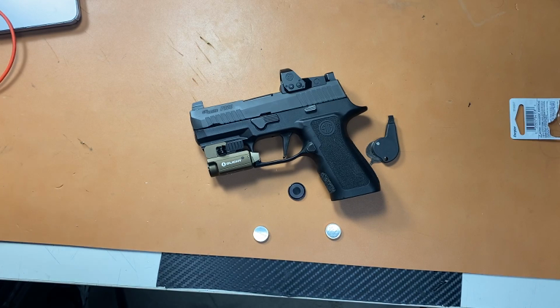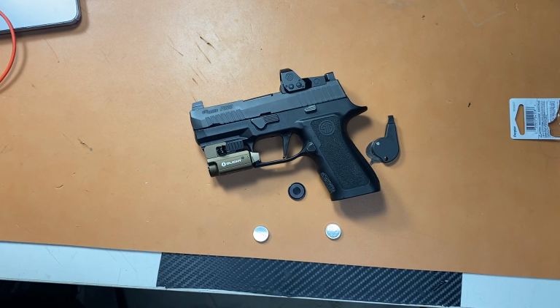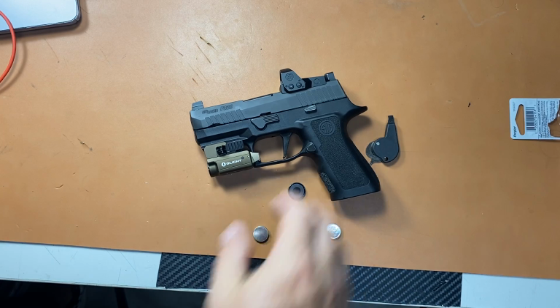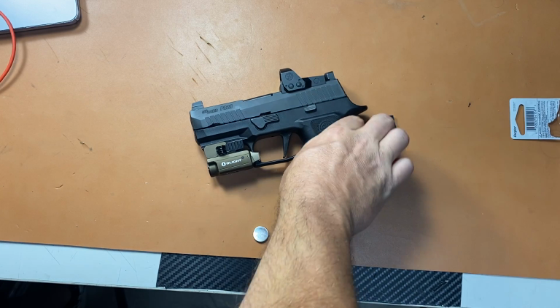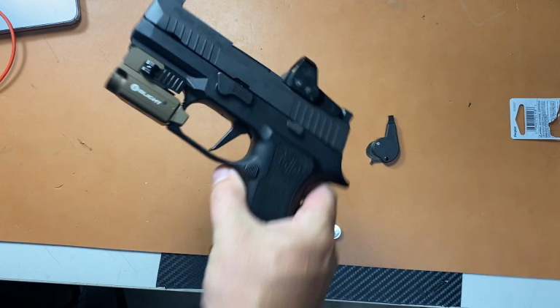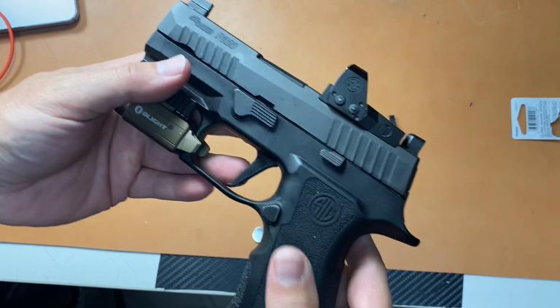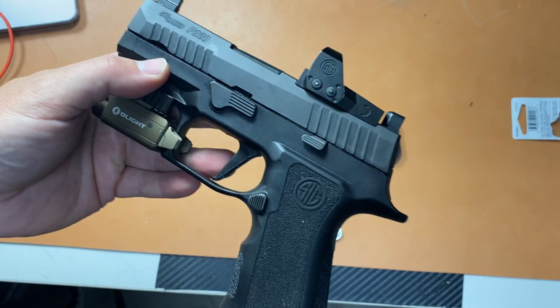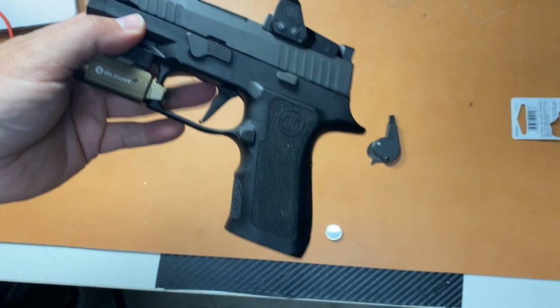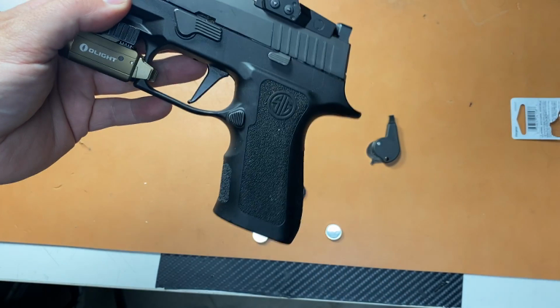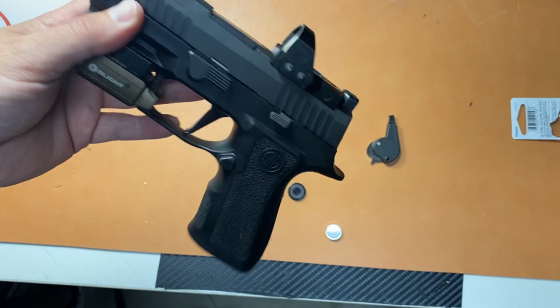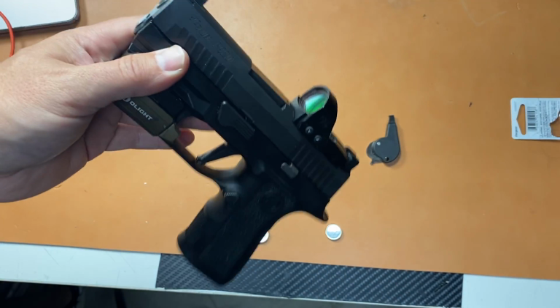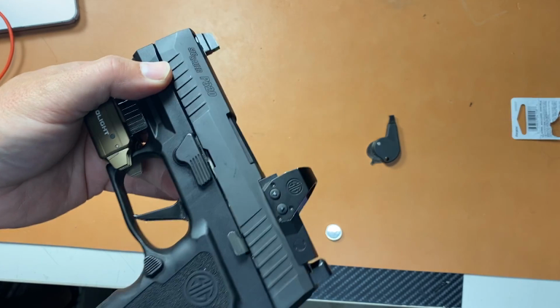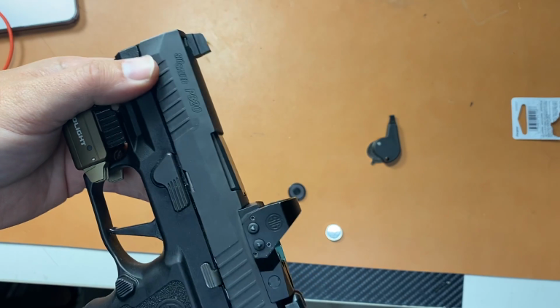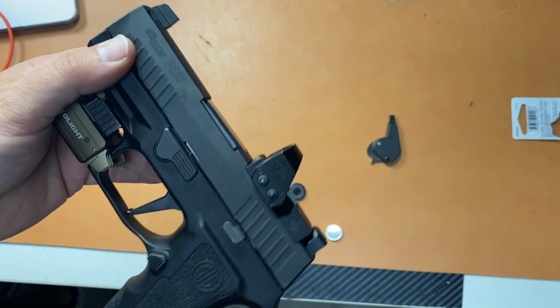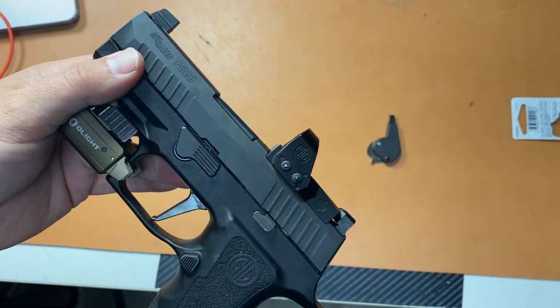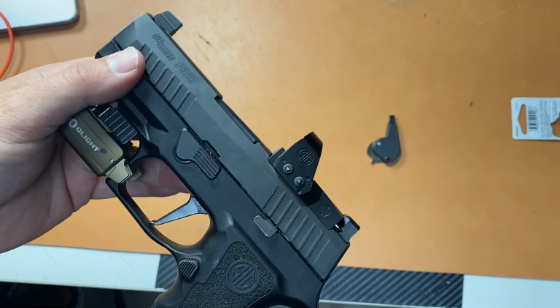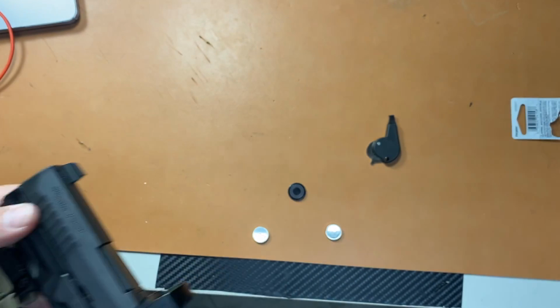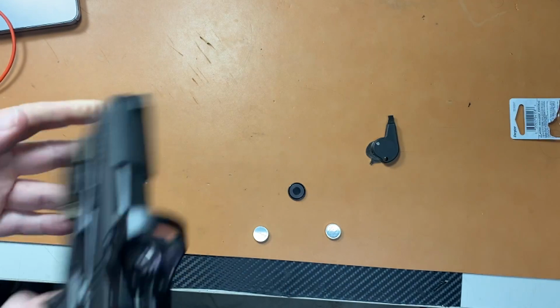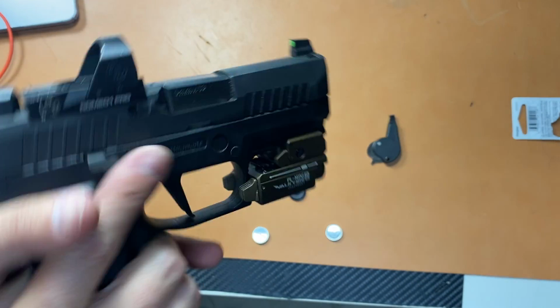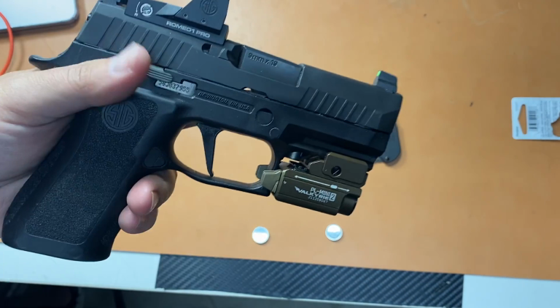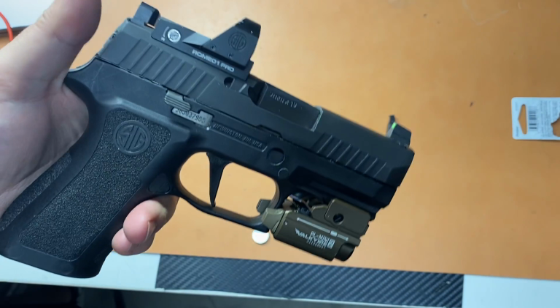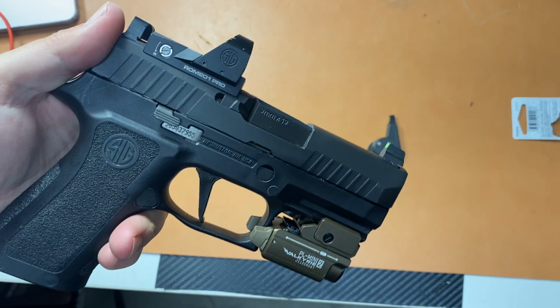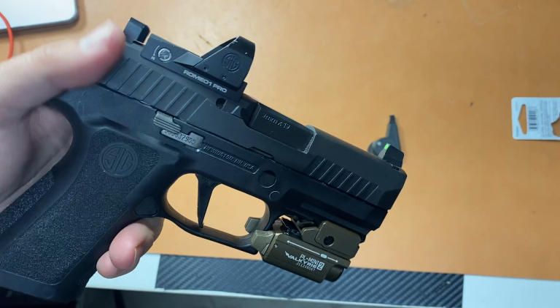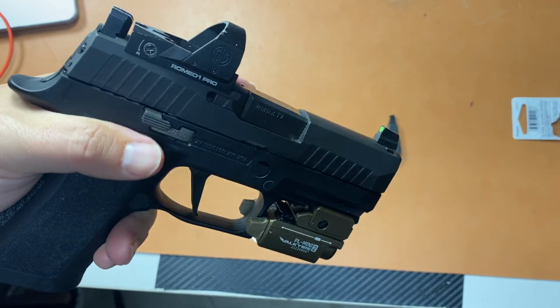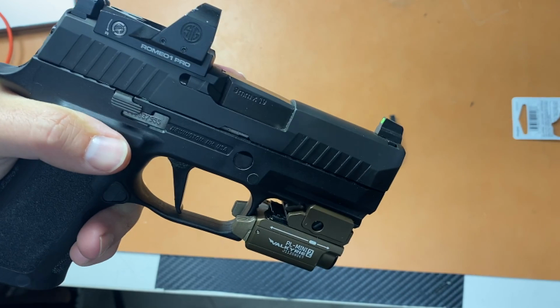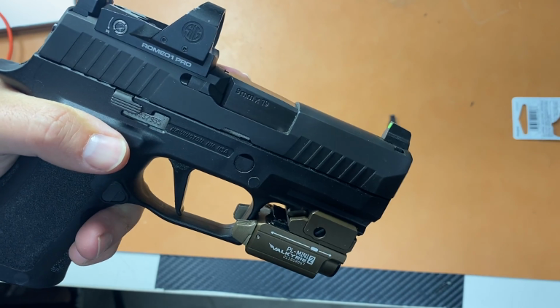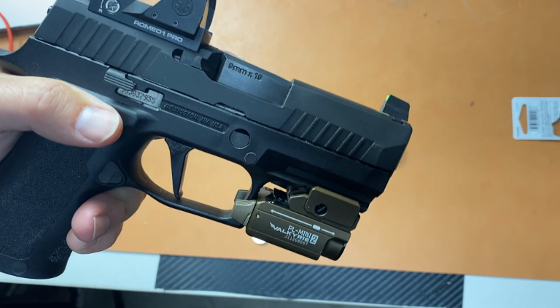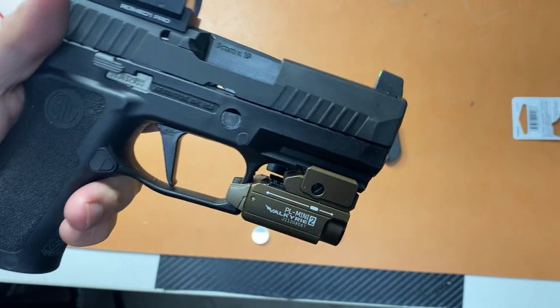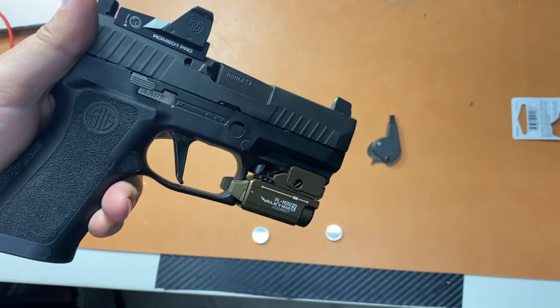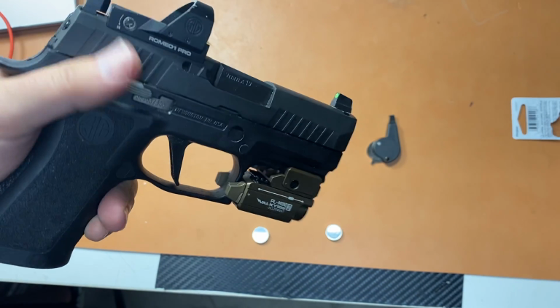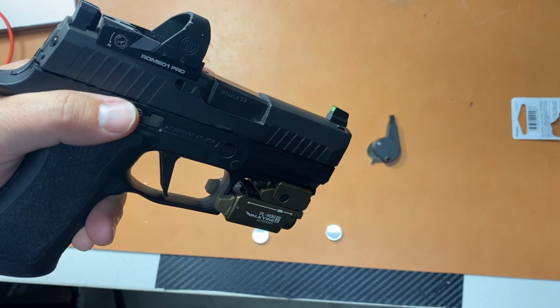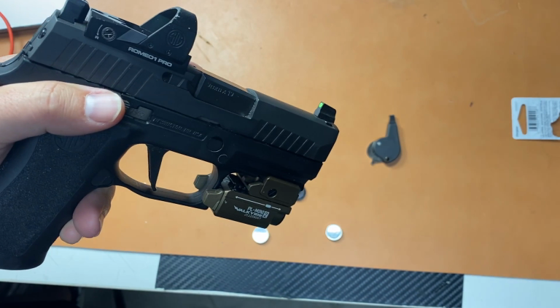Alright guys, I want to make an update on this gun, the P320X Compact RxP. I did a review on this gun initially when I got it a few months ago, and it's been great. I love the gun.